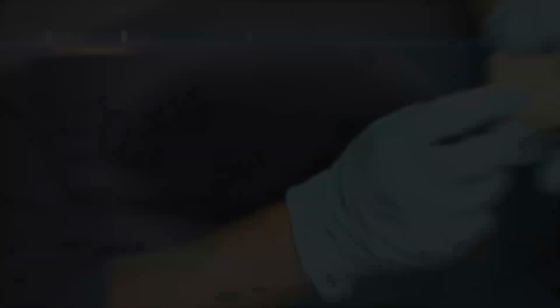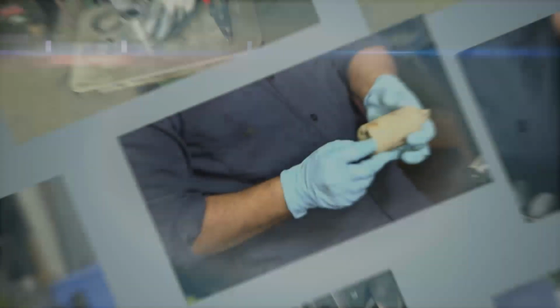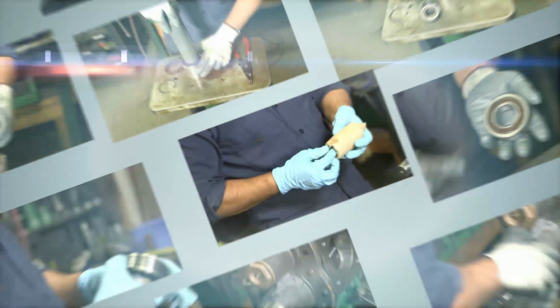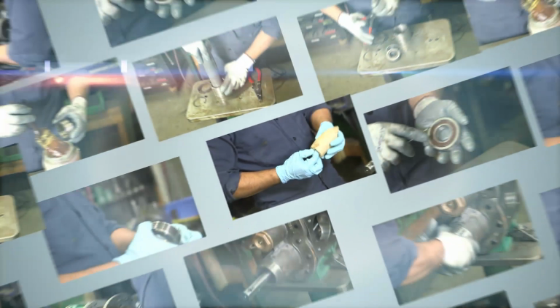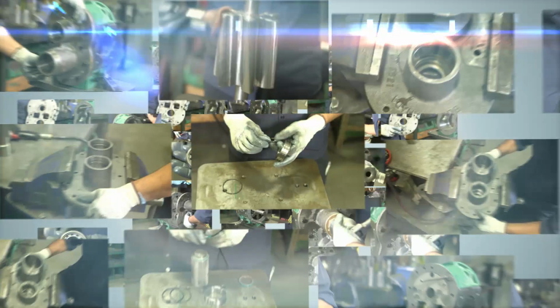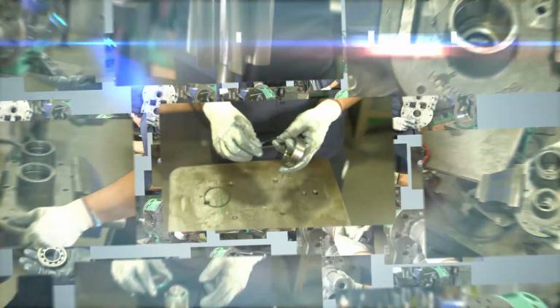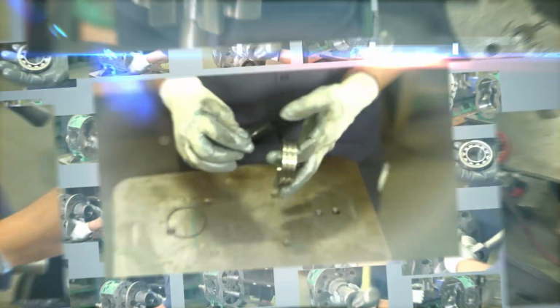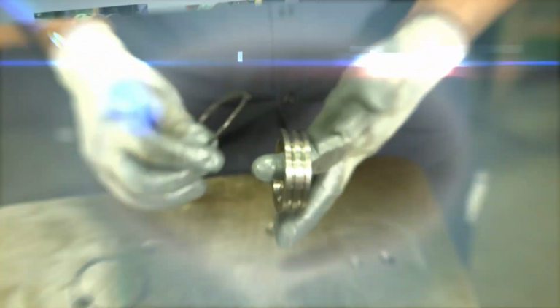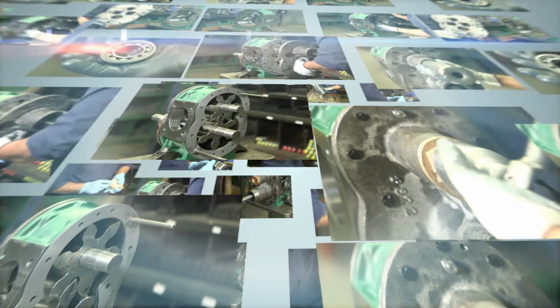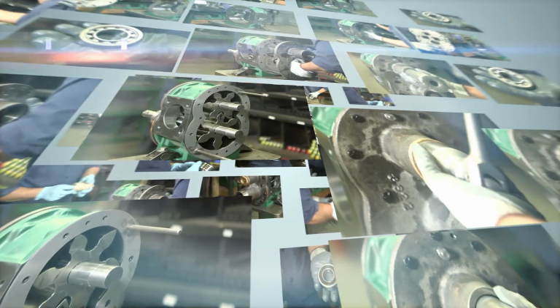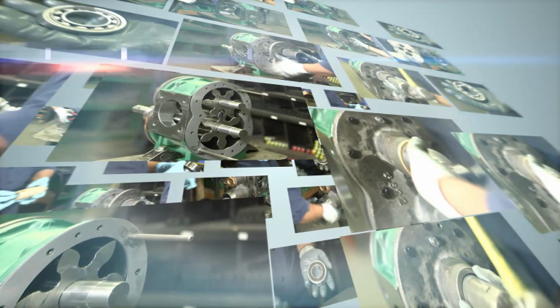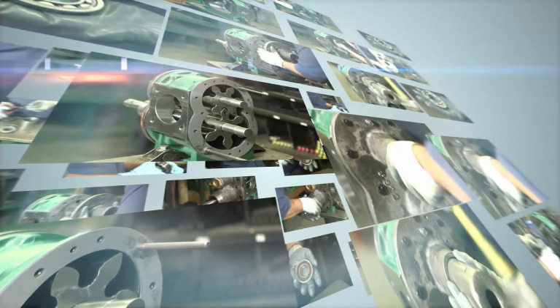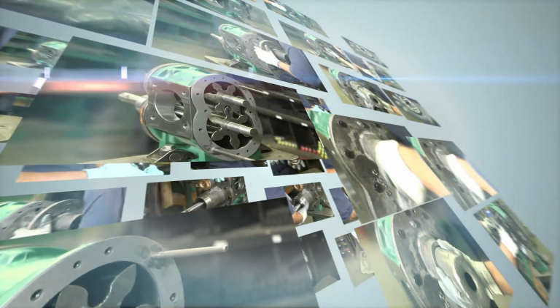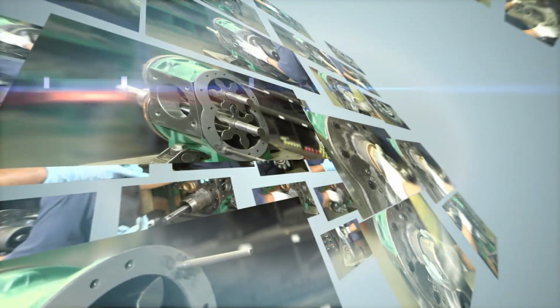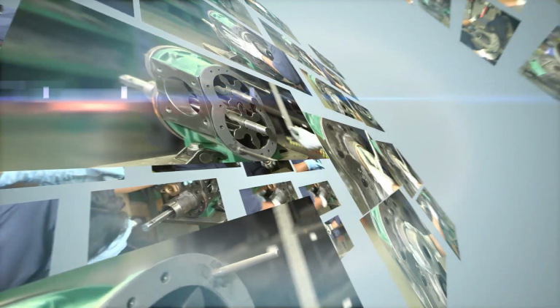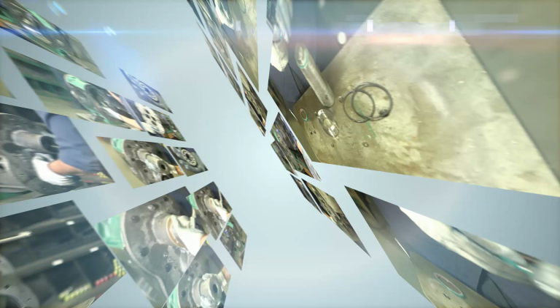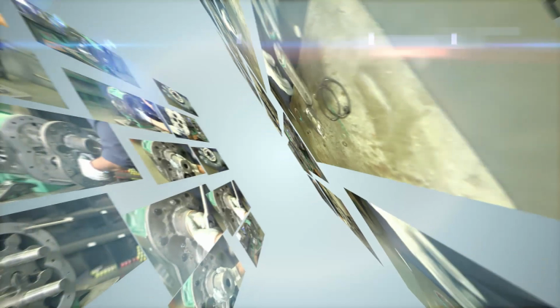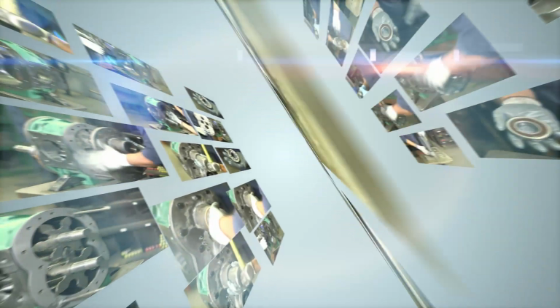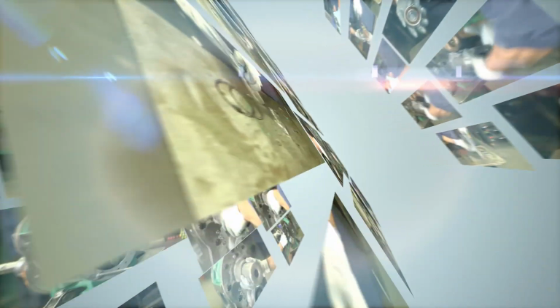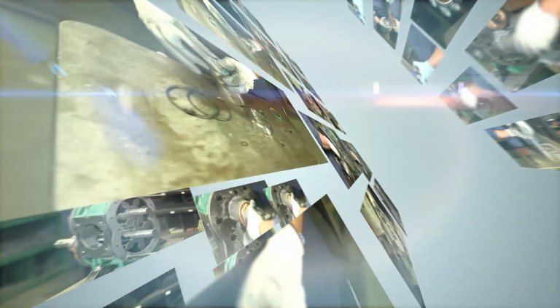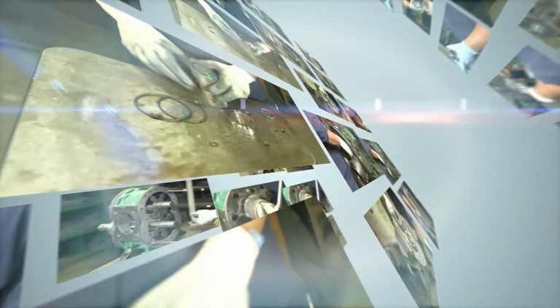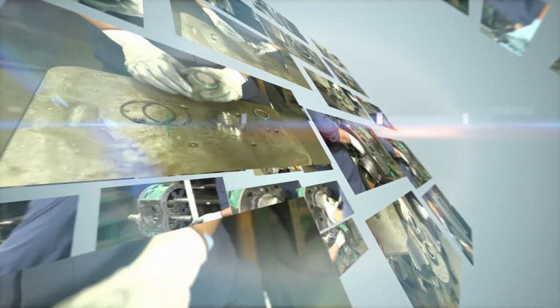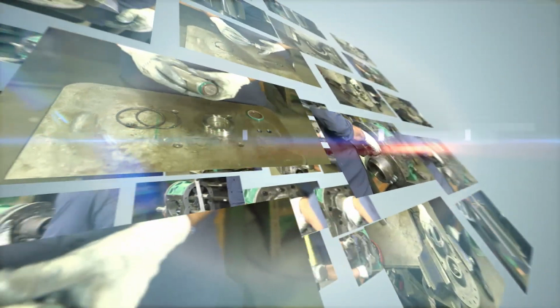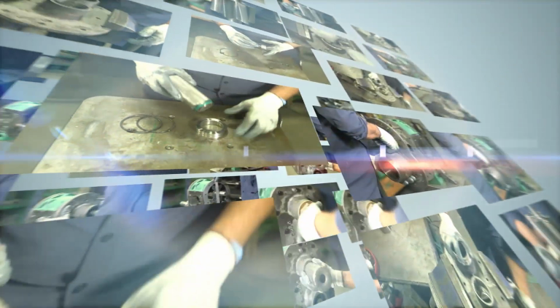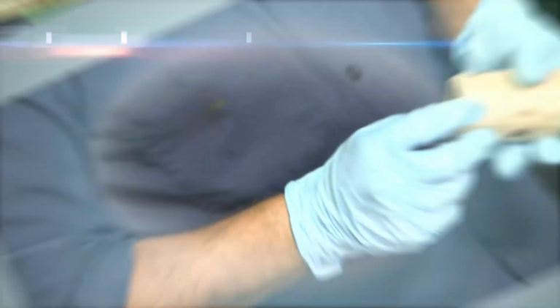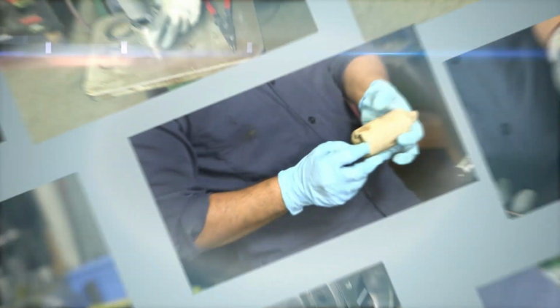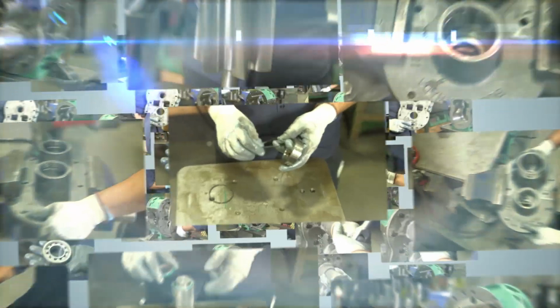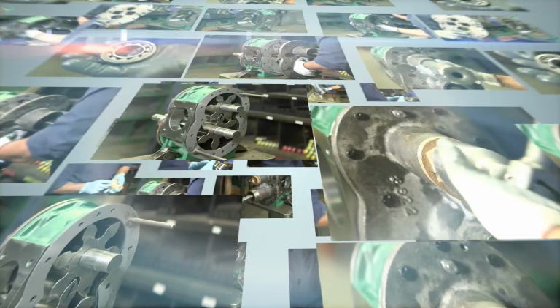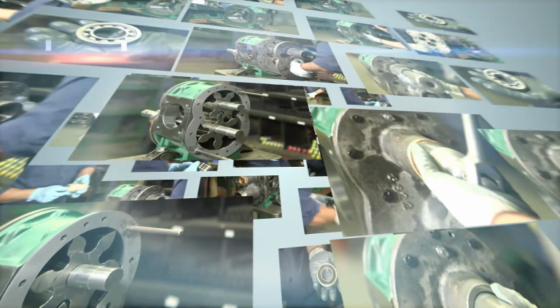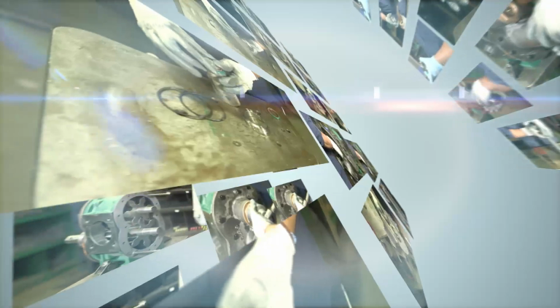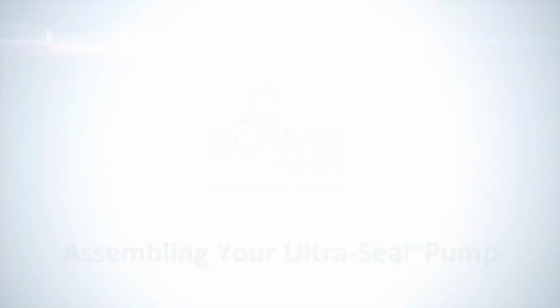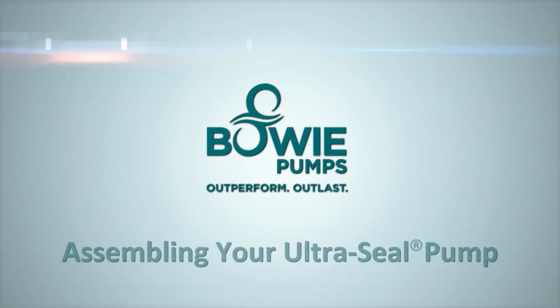Welcome to Bowie Pumps of Canada Limited's Instructional Video Series. This video will provide step-by-step instructions on how to assemble Bowie's line of premium performance rotary gear pumps, the UltraSeal.